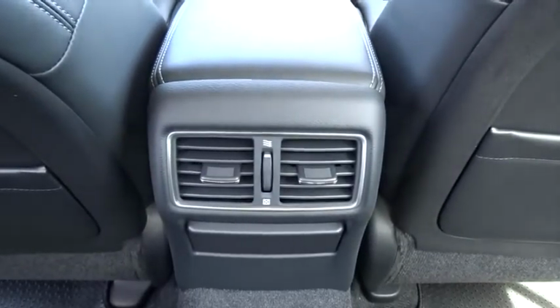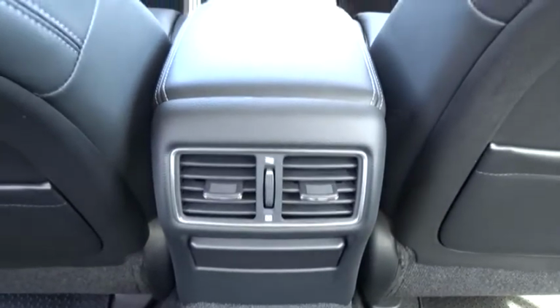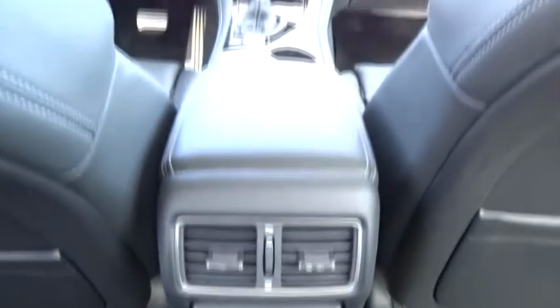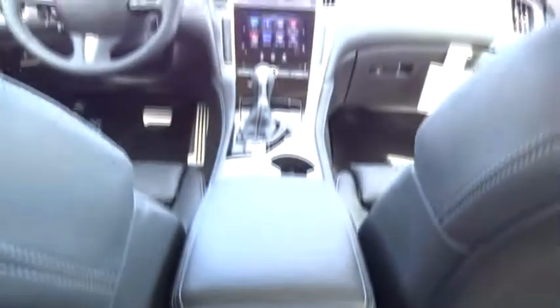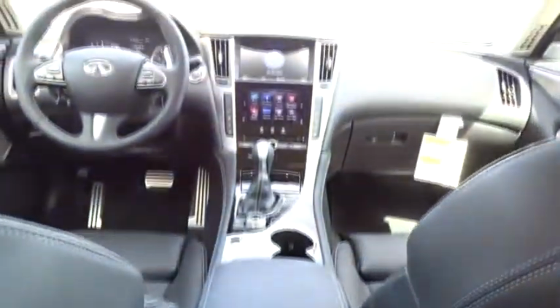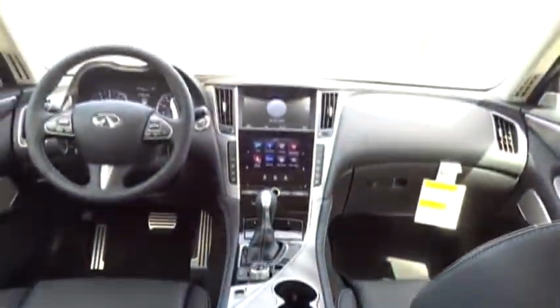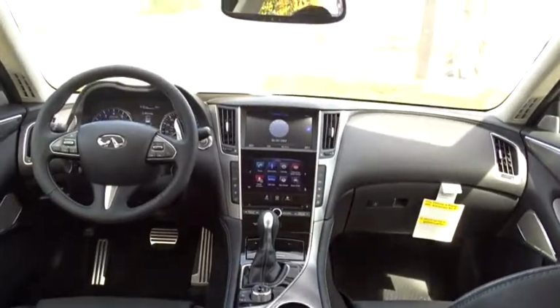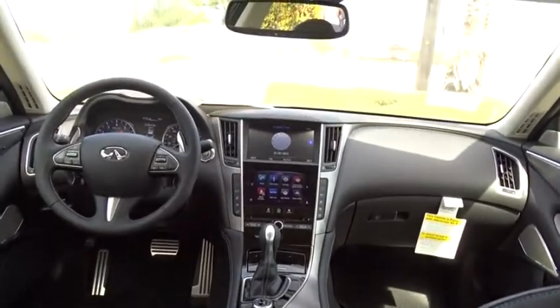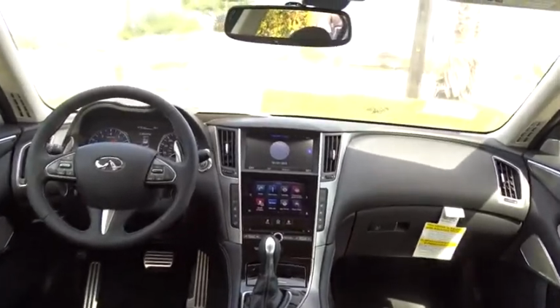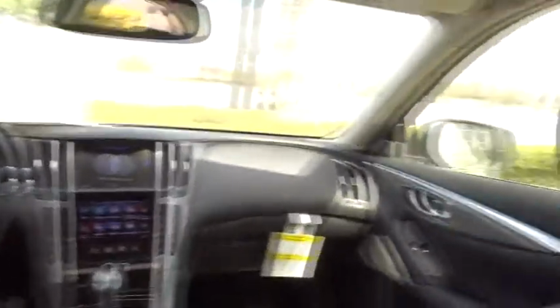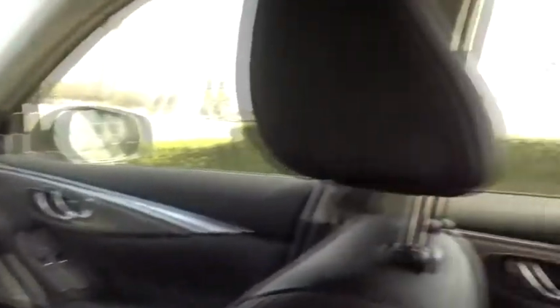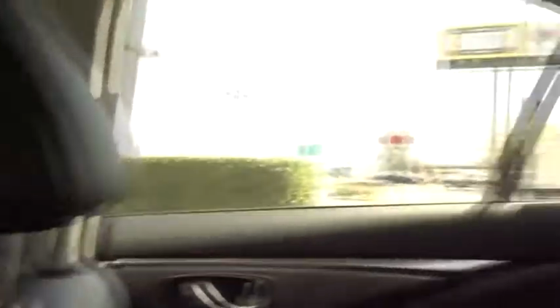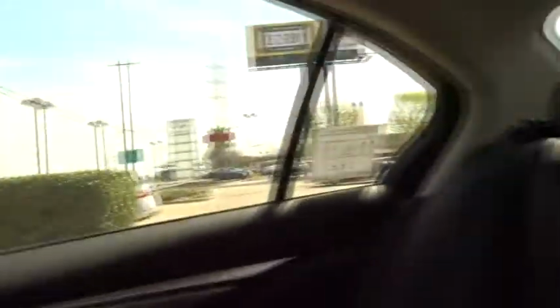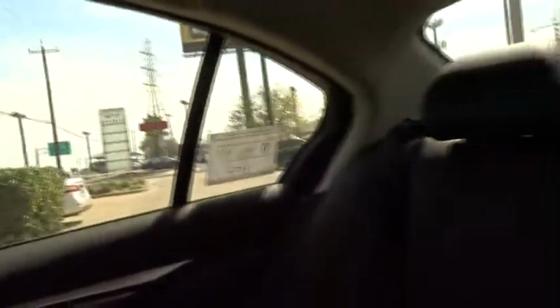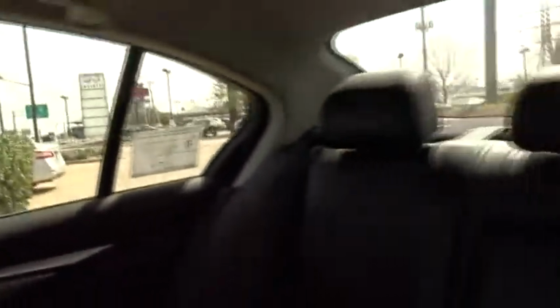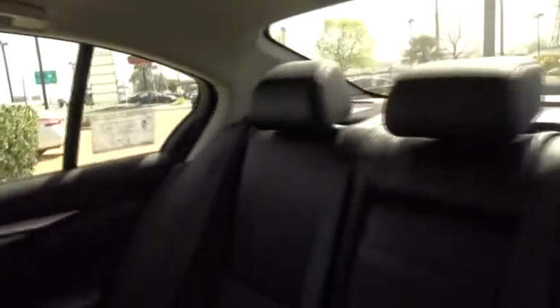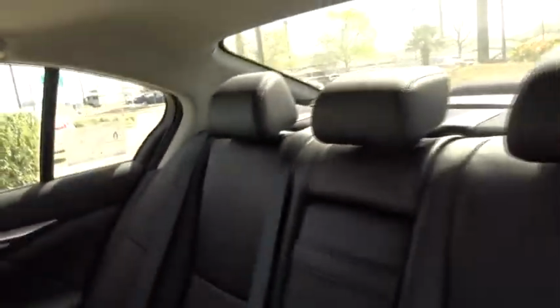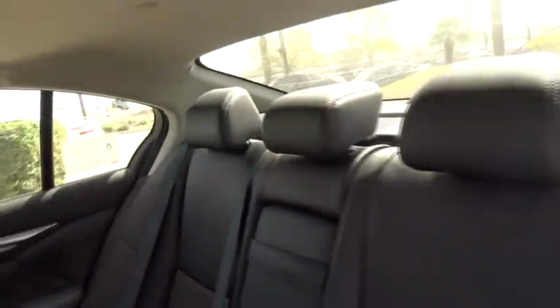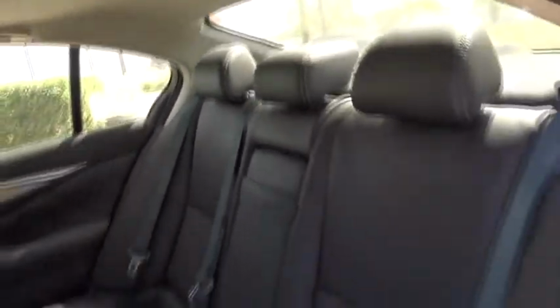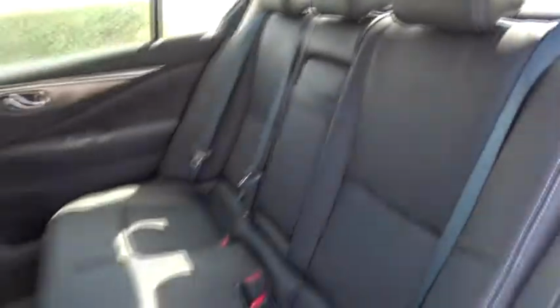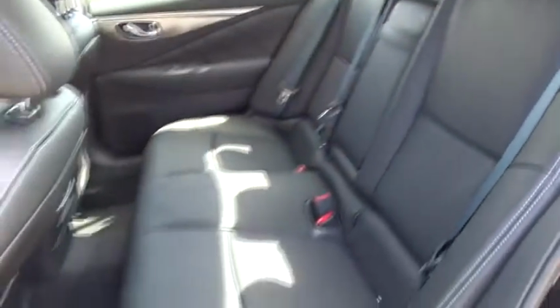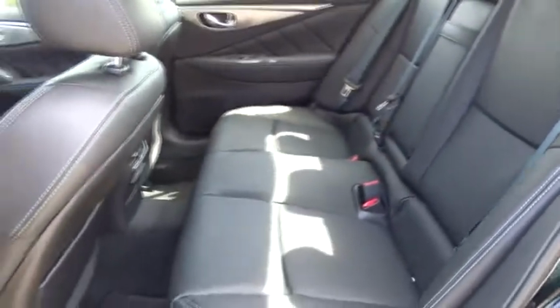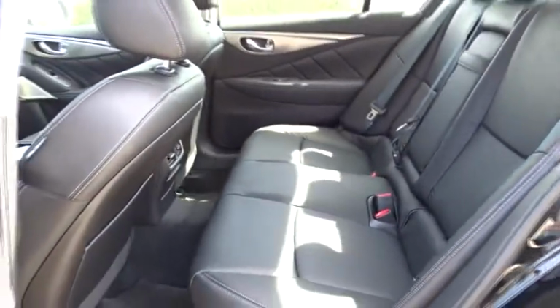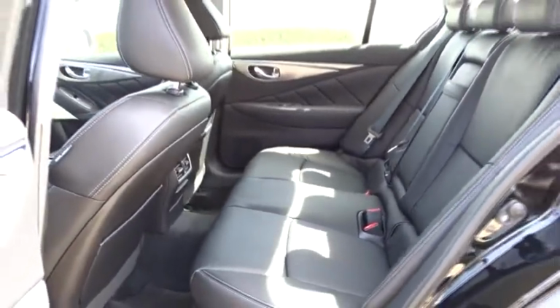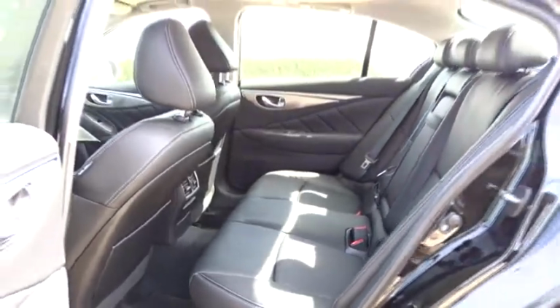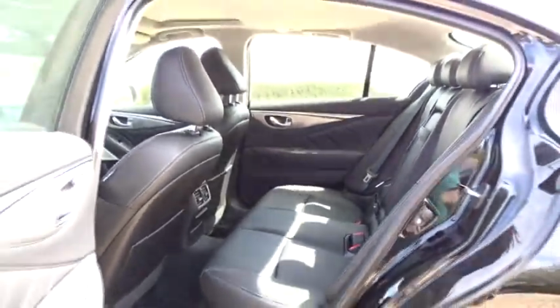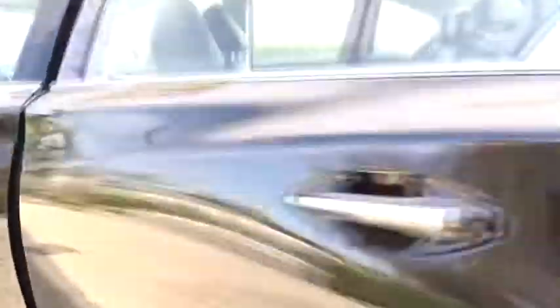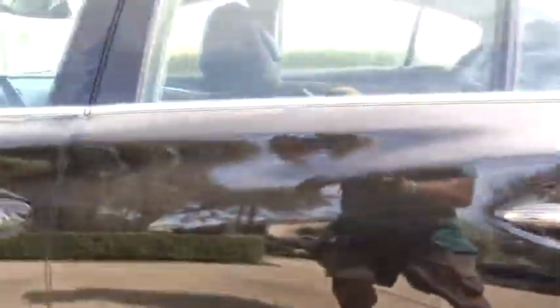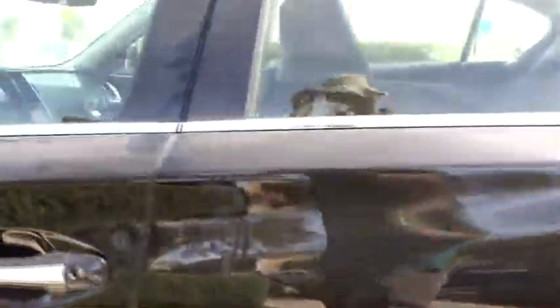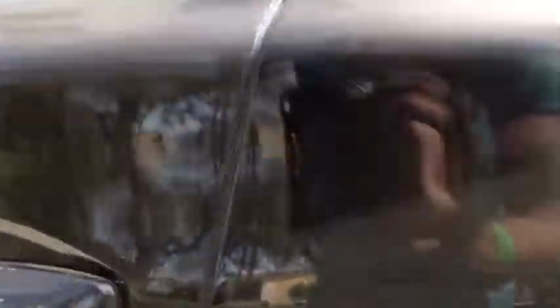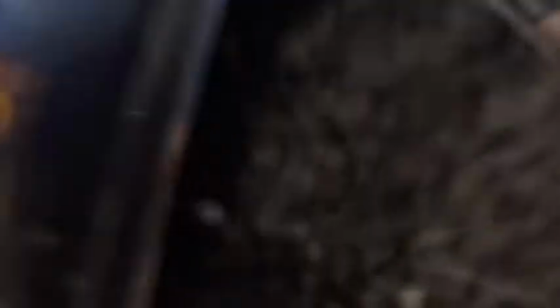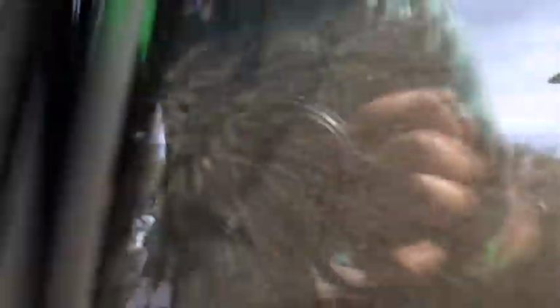Leather wrapped steering wheel. Bluetooth. Moonroof. Power steering. Adjustable steering wheel. Cruise control. Auto dimming rear view mirror. Floor mats. Keyless start. Four wheel disc brakes. Aluminum wheels. Rear defrost.